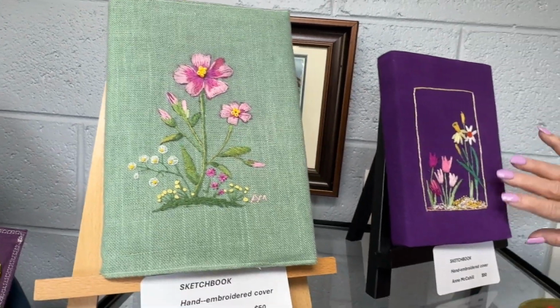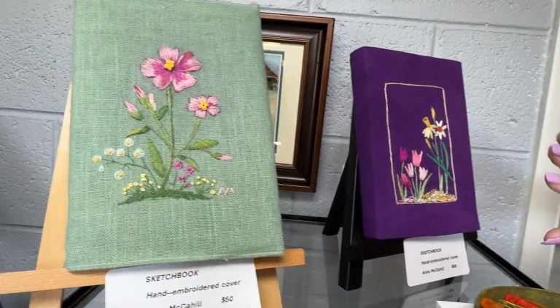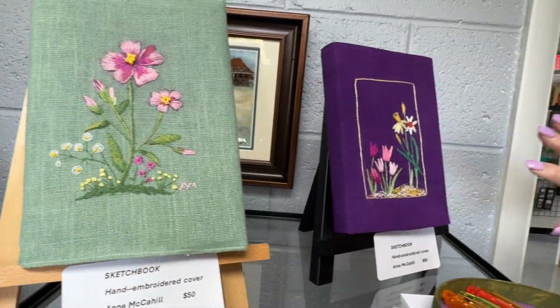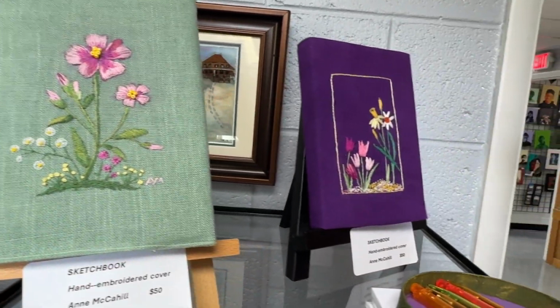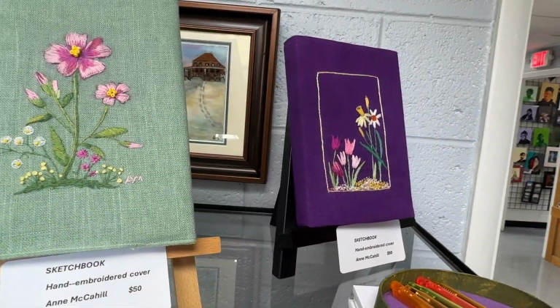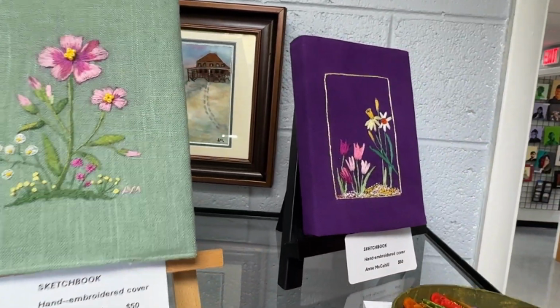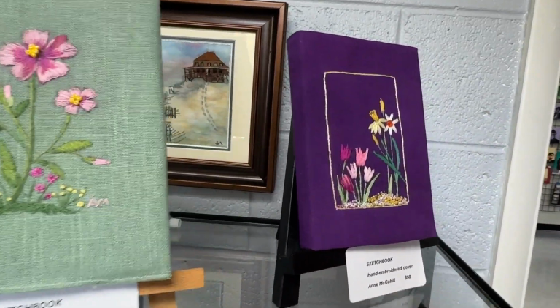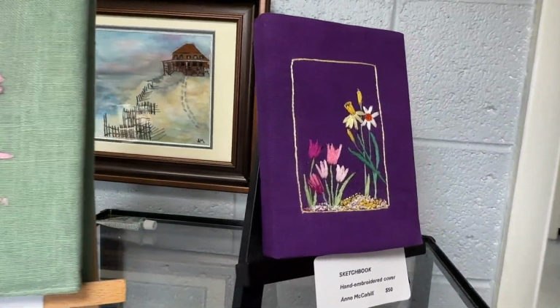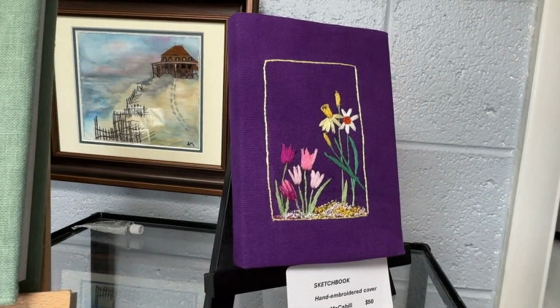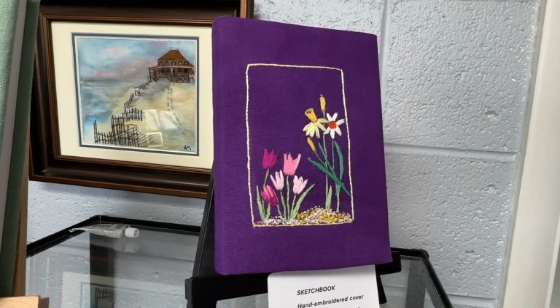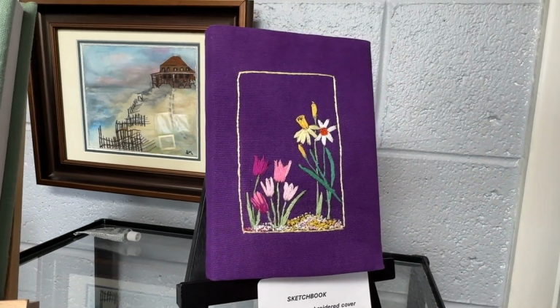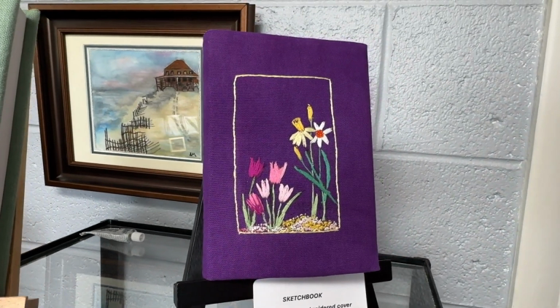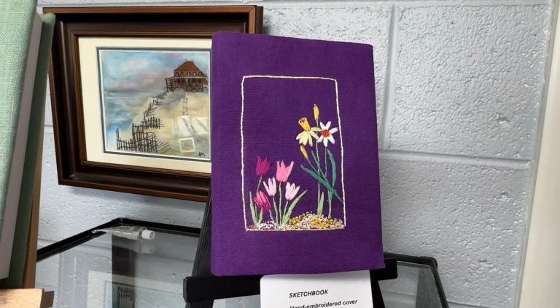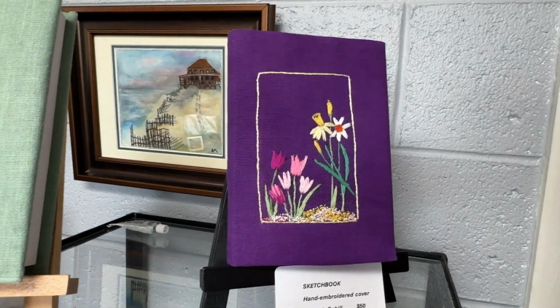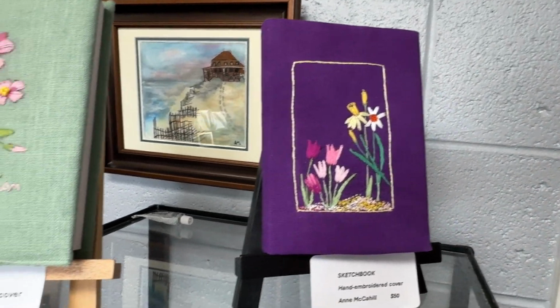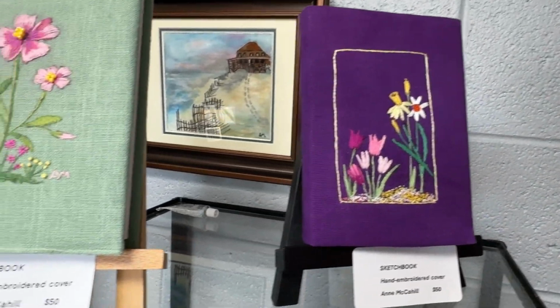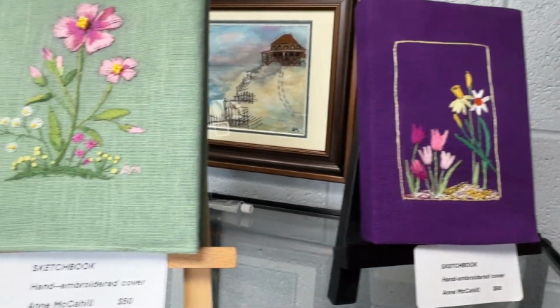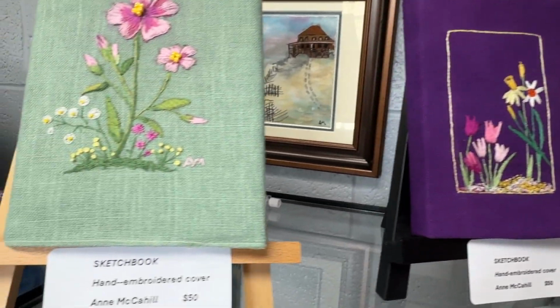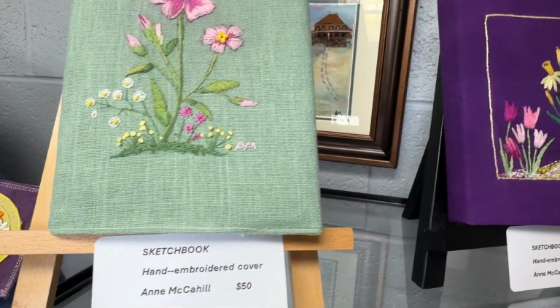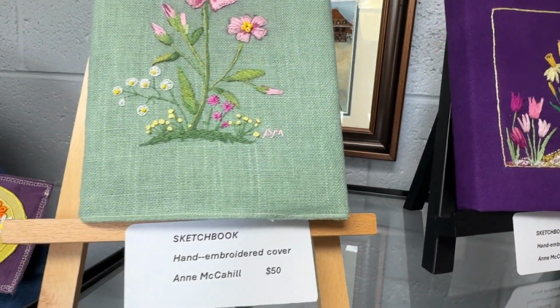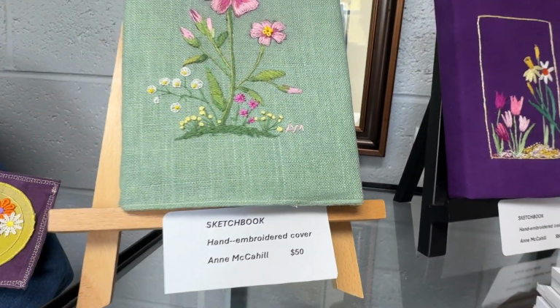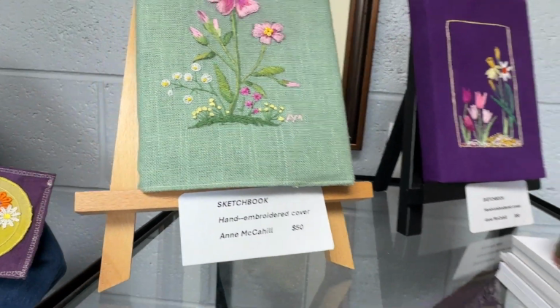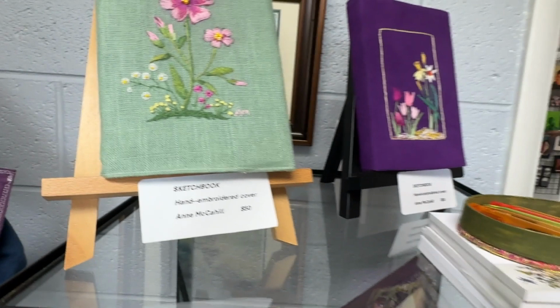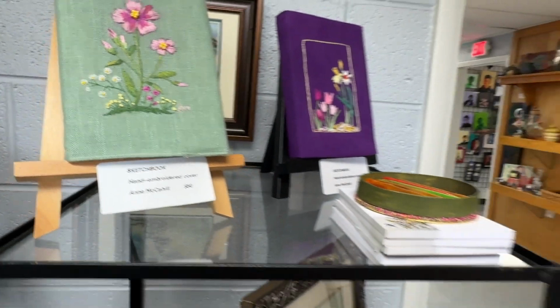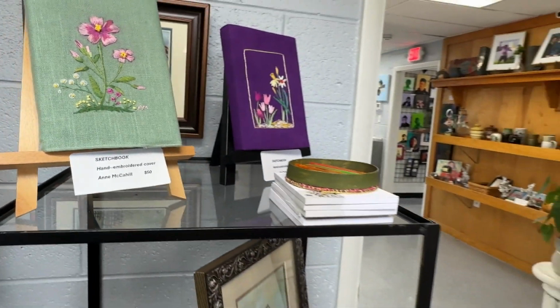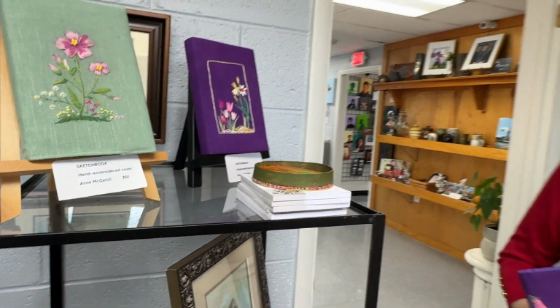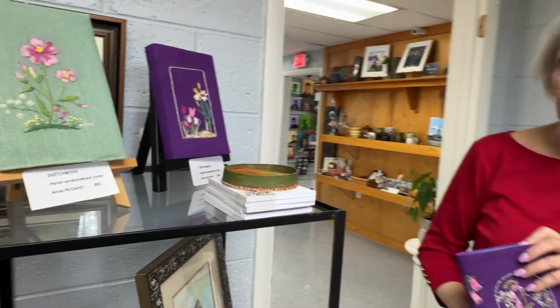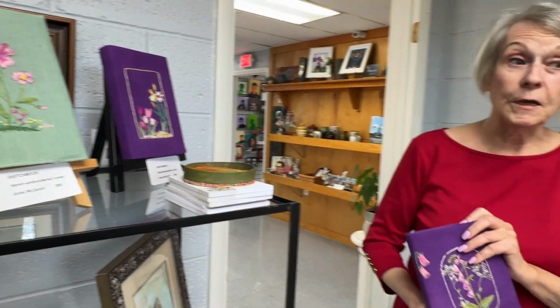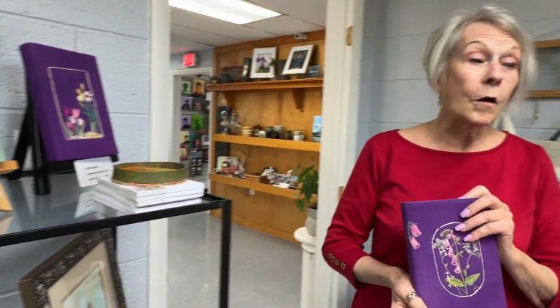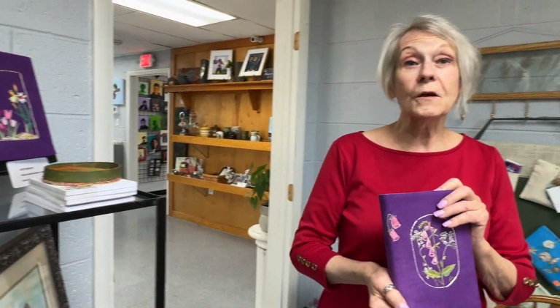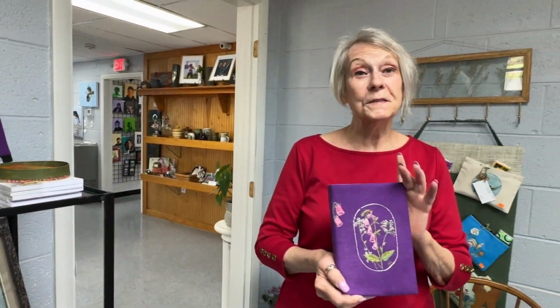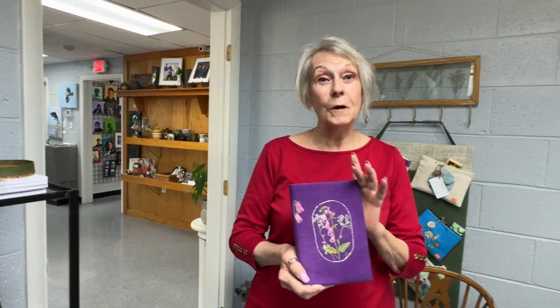Each design is unique. Ann draws them on herself, and then she paints them and embroiders over top. These are truly one-of-a-kind, and all of us artists need one.